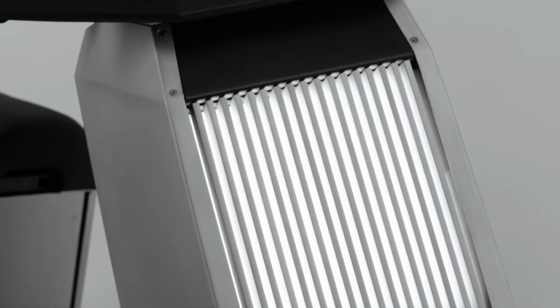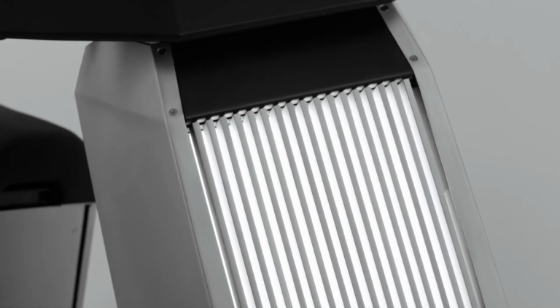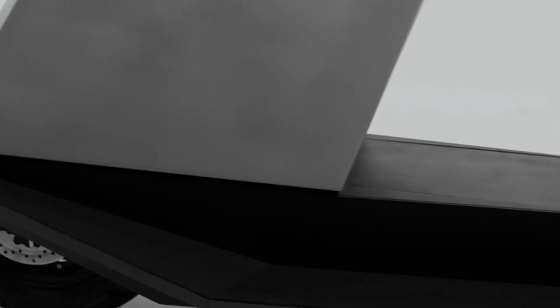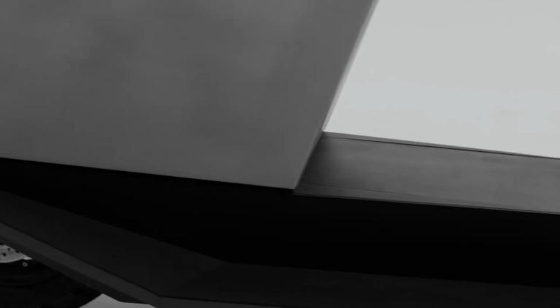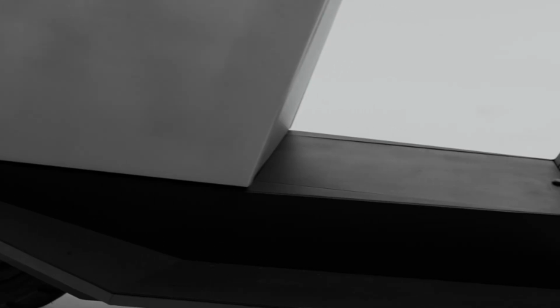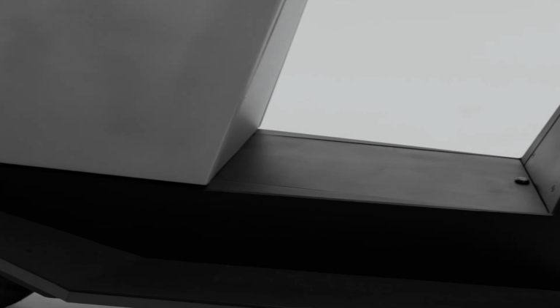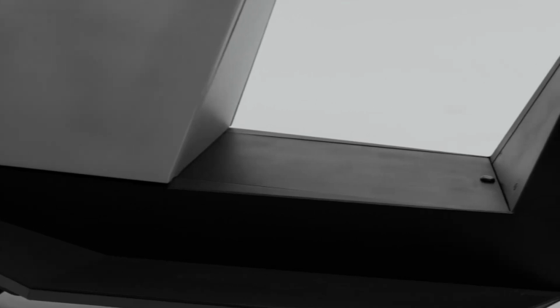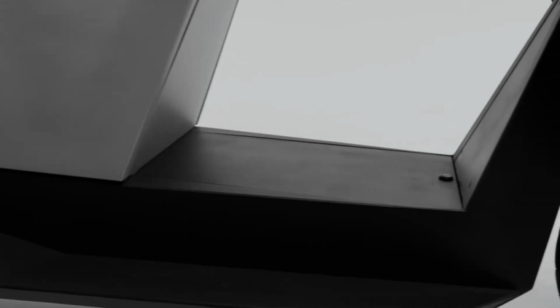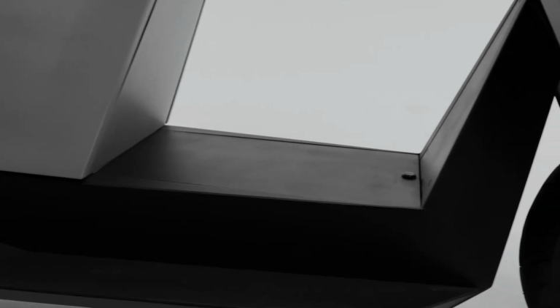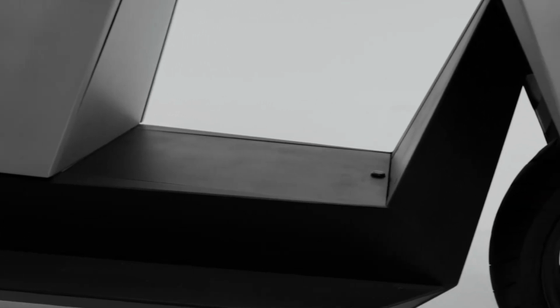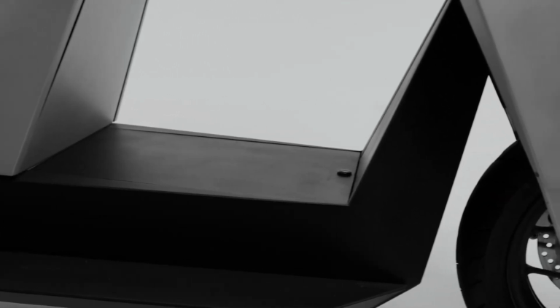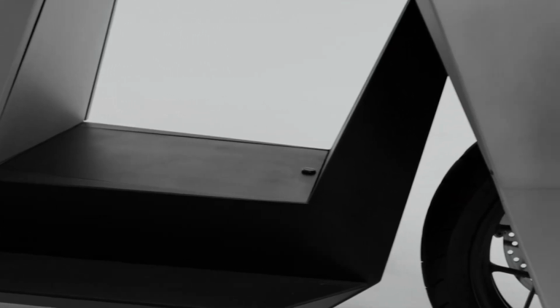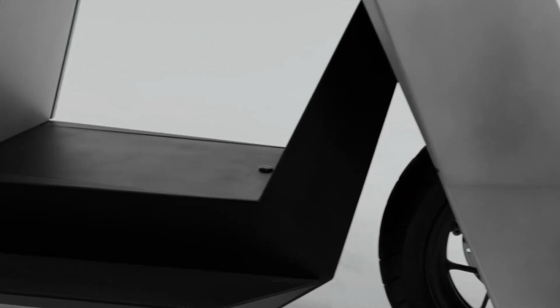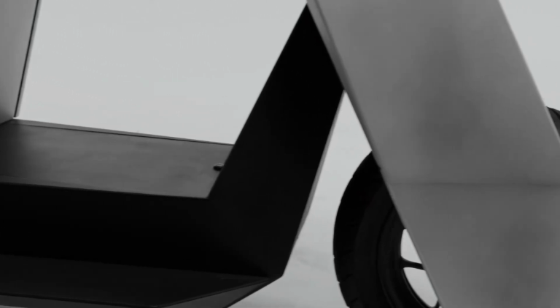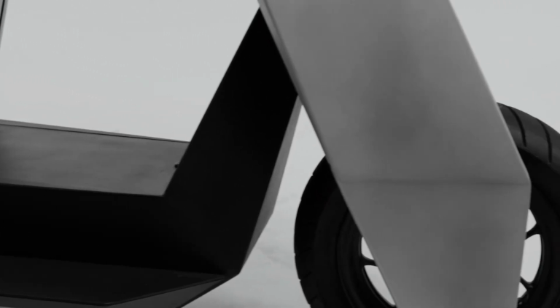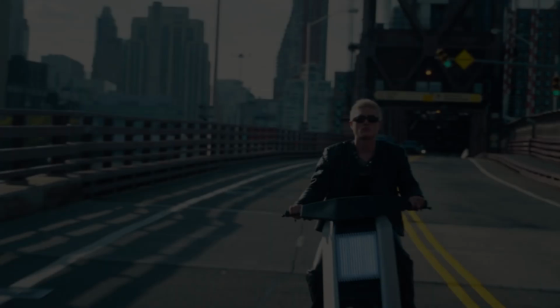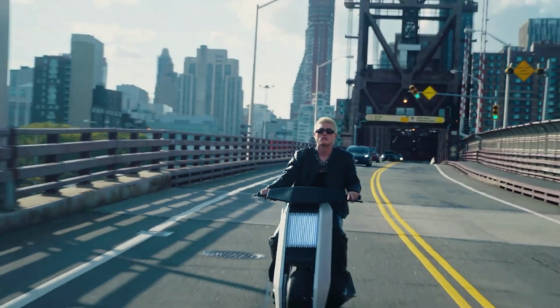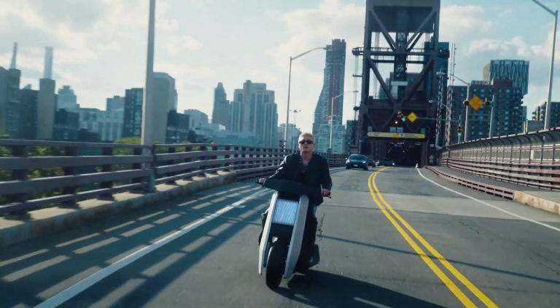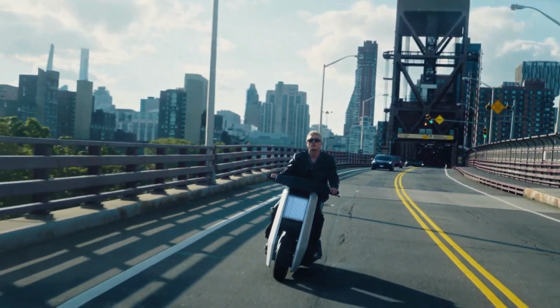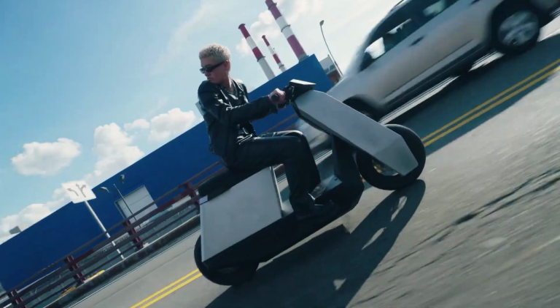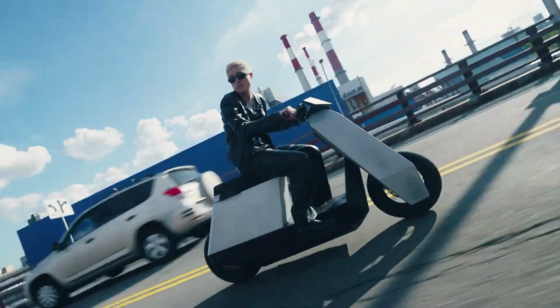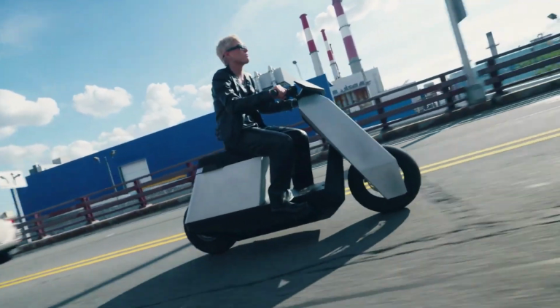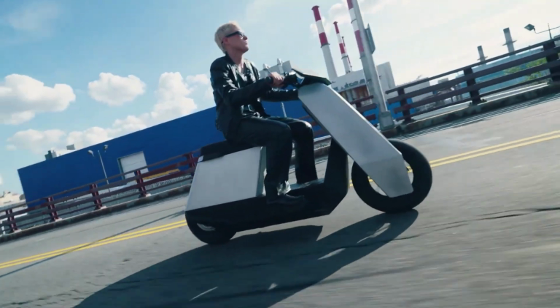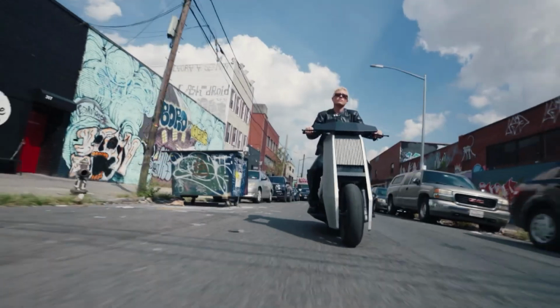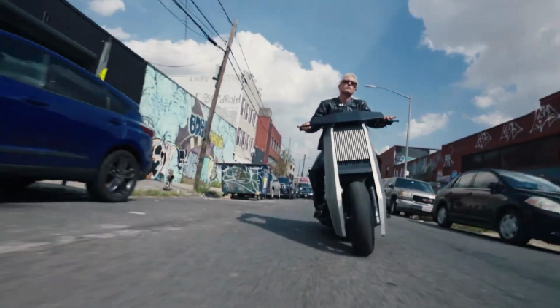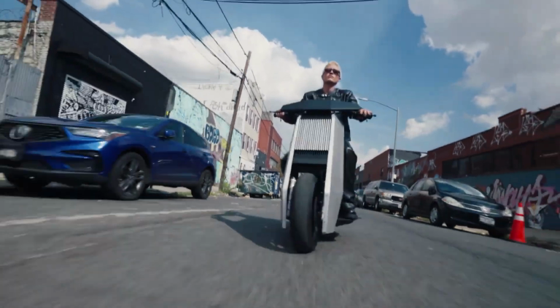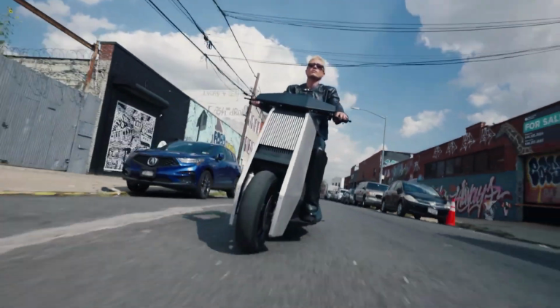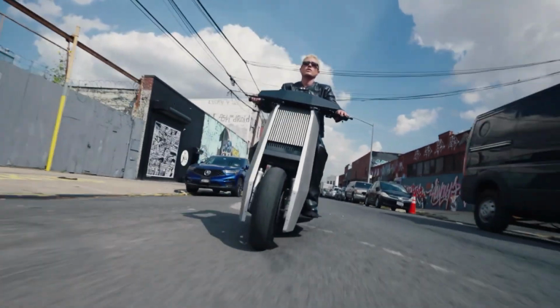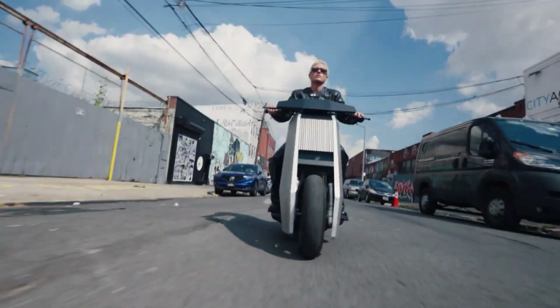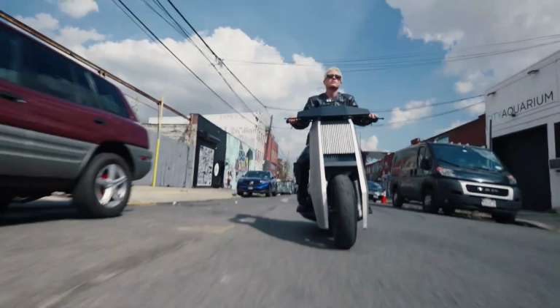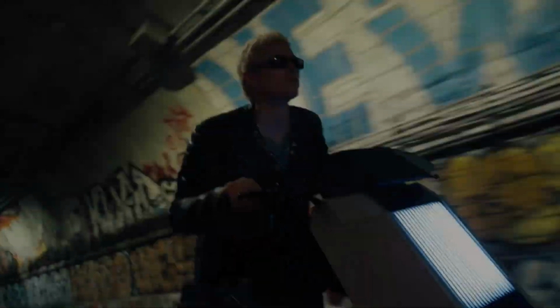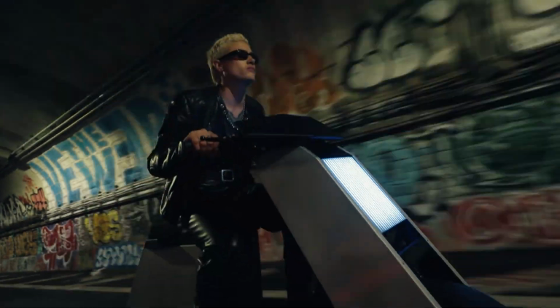Its advanced features include regenerative braking, LED lights, and a mobile app for tracking speed, distance, and battery life. With its exceptional acceleration, agility, and stability, the Infinite Machine P1 delivers an exhilarating experience.